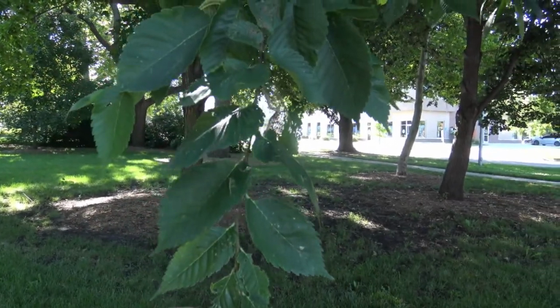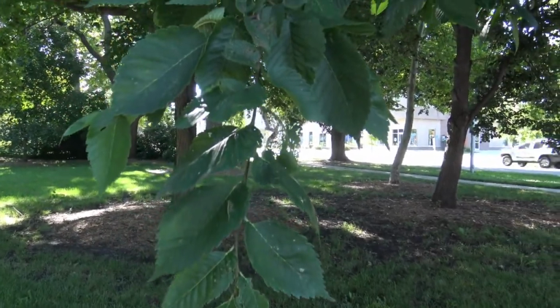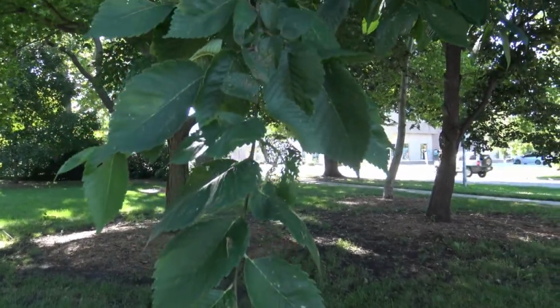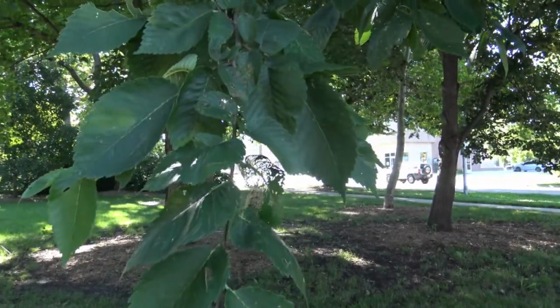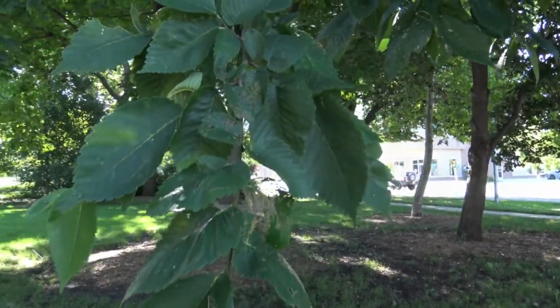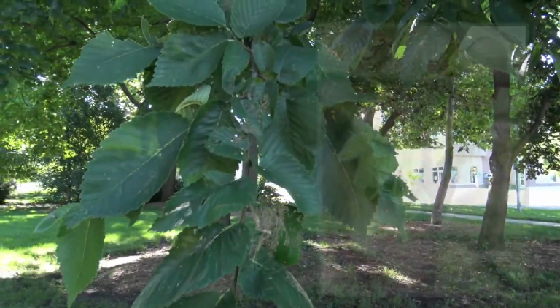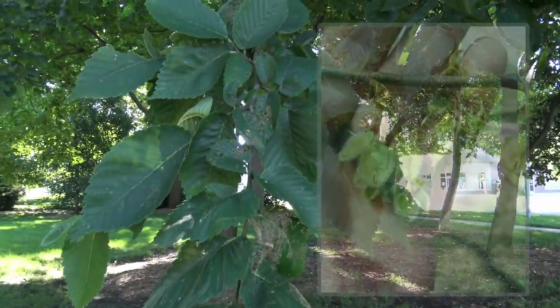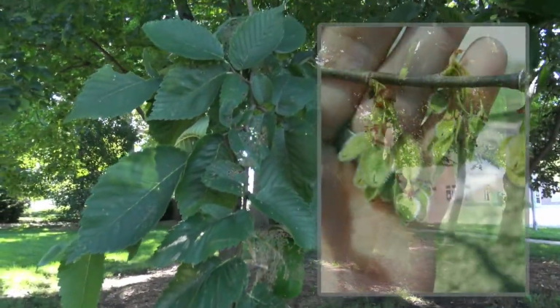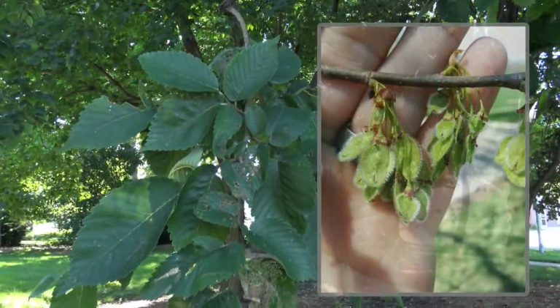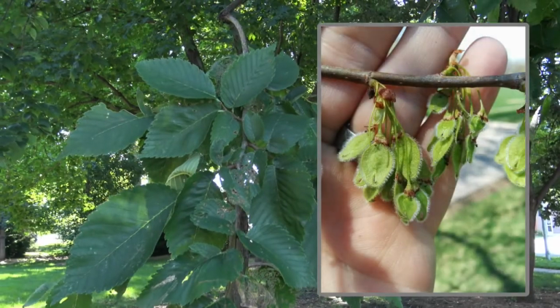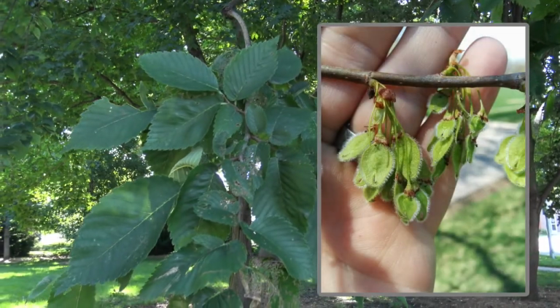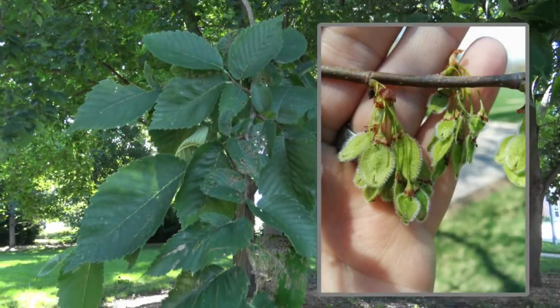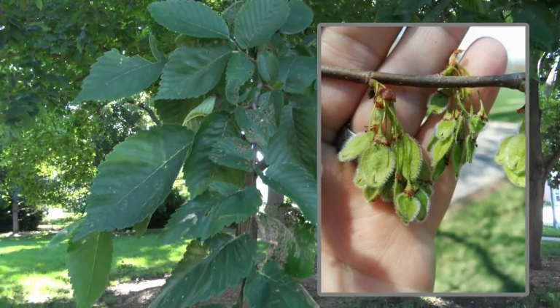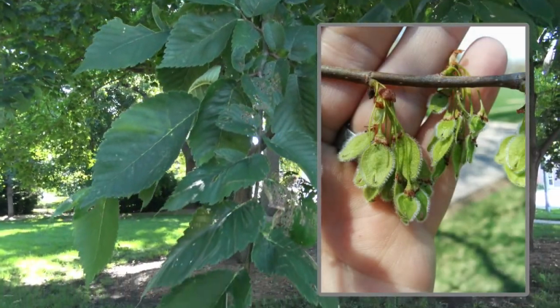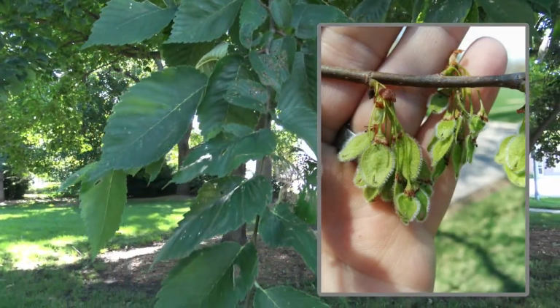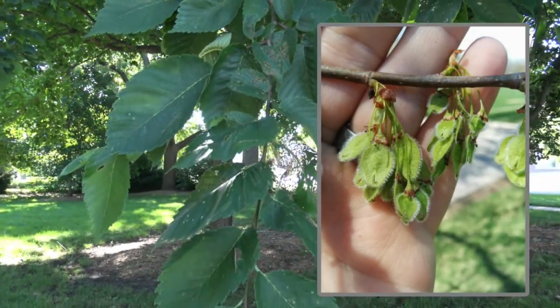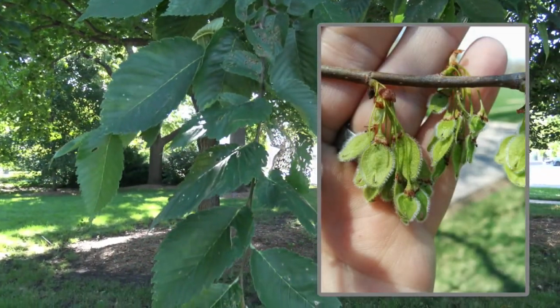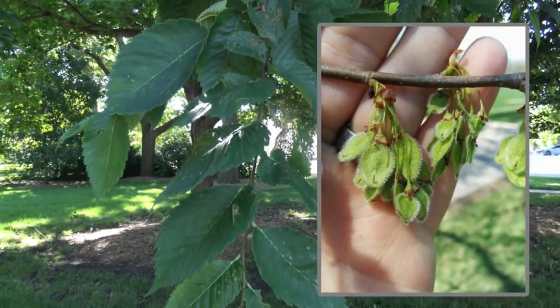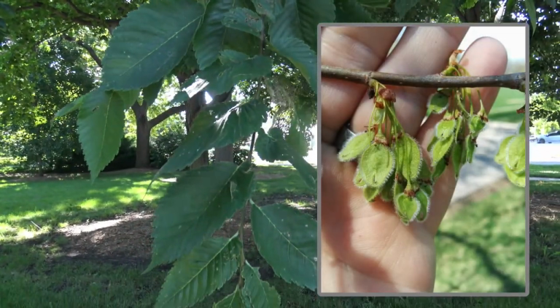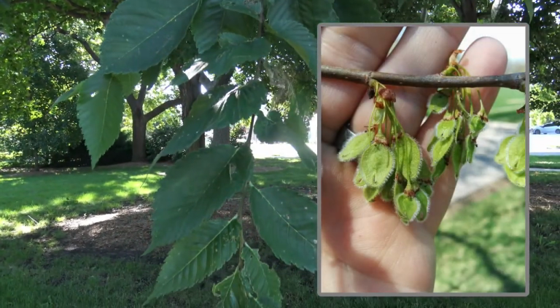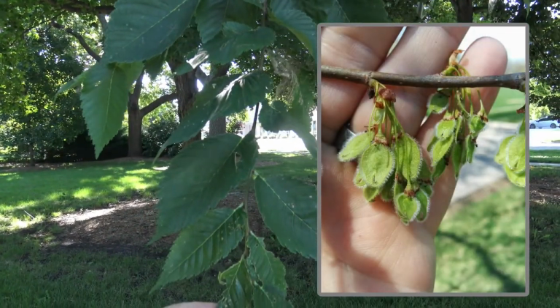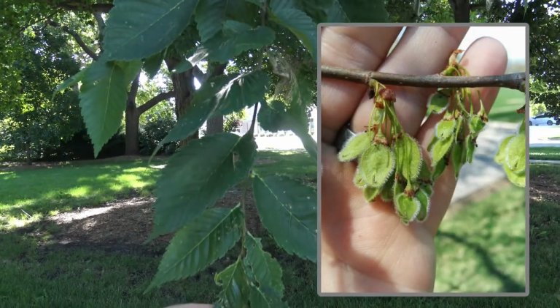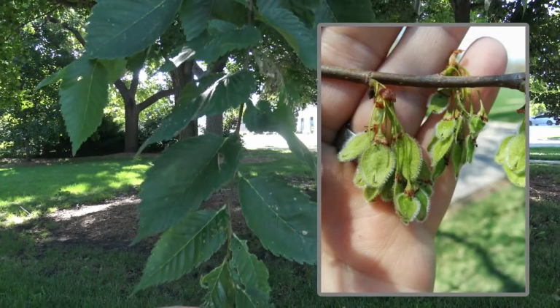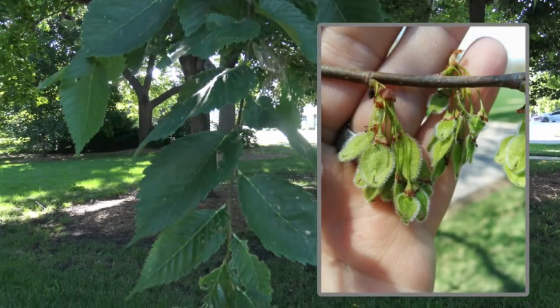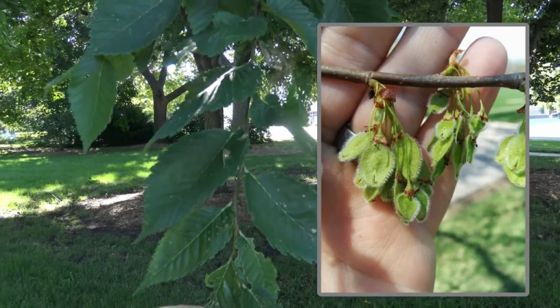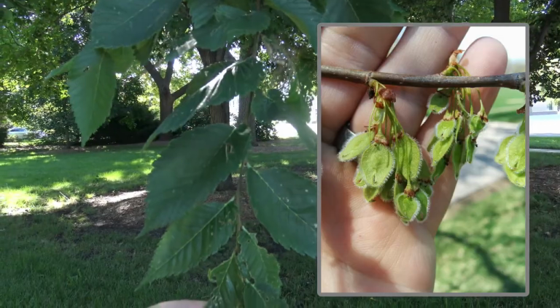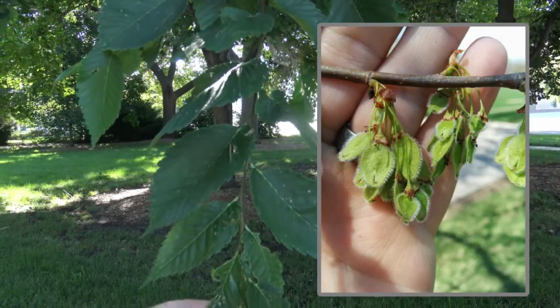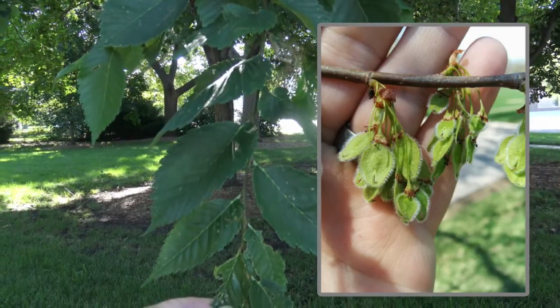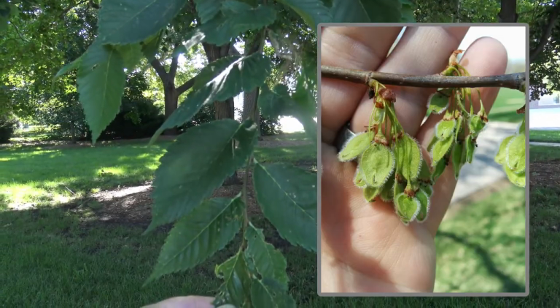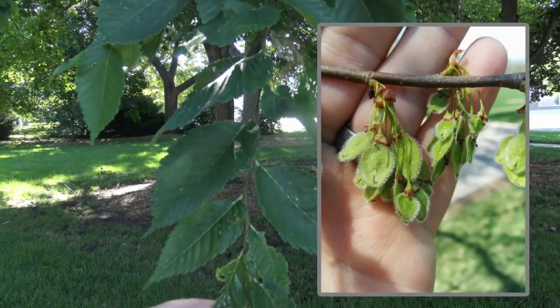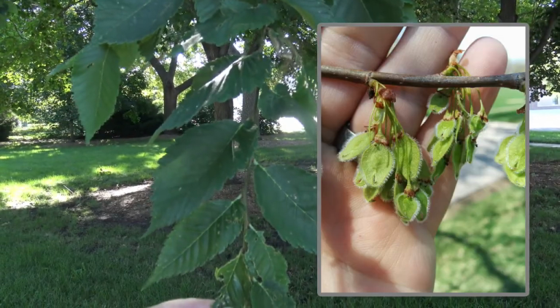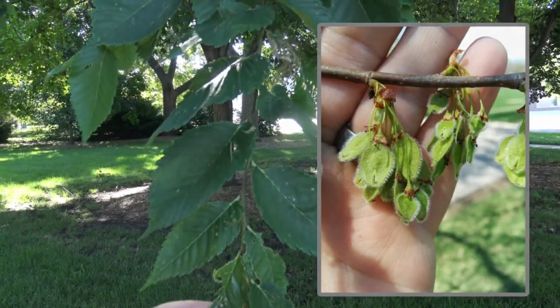While not visible on this tree, they would have come out earlier in the spring. The seeds and fruit of American Elm and all of the elms are a round samara.